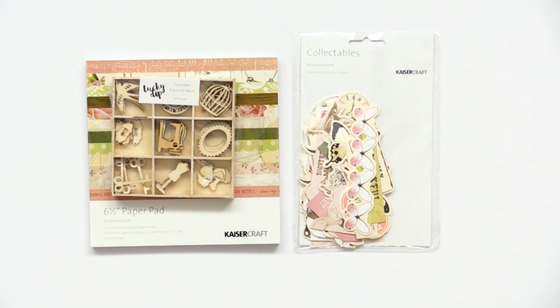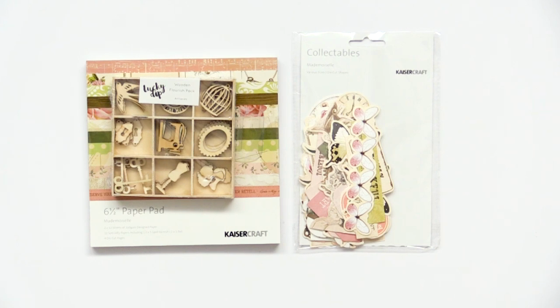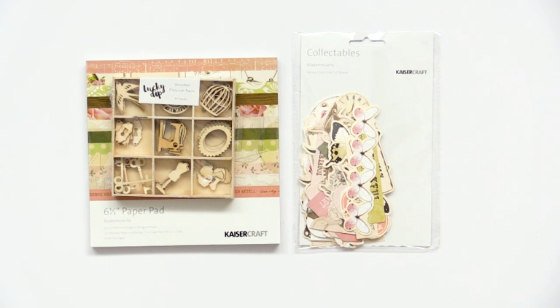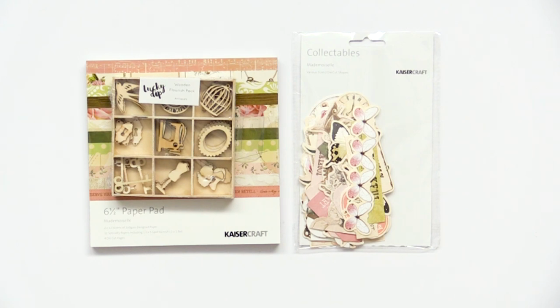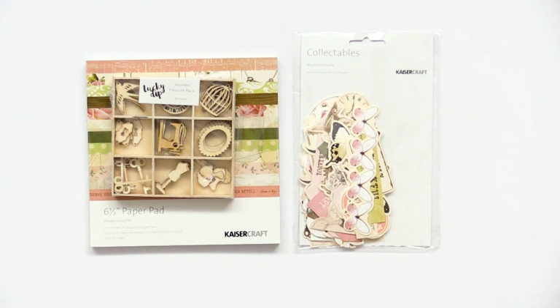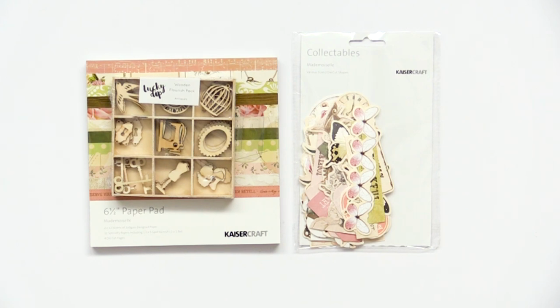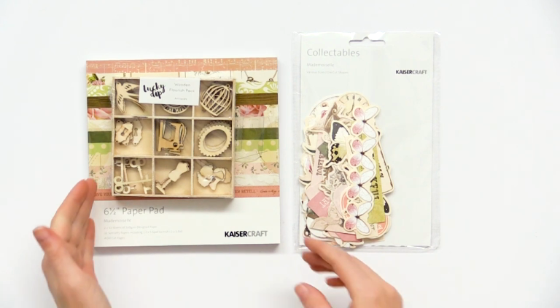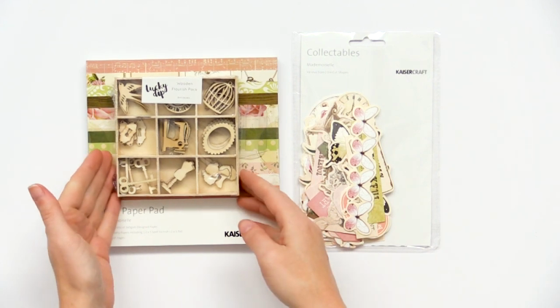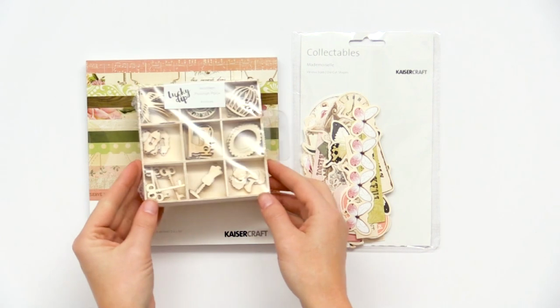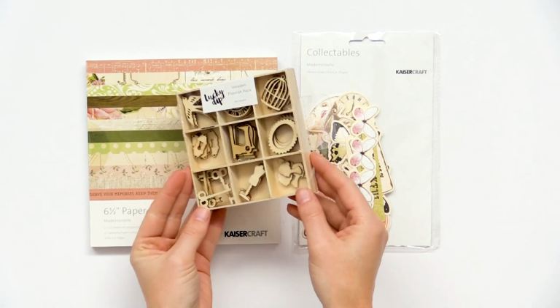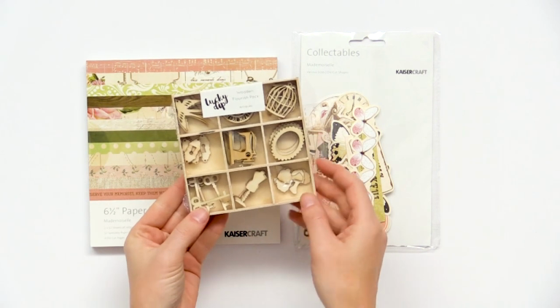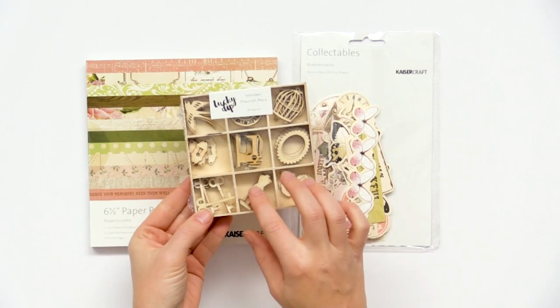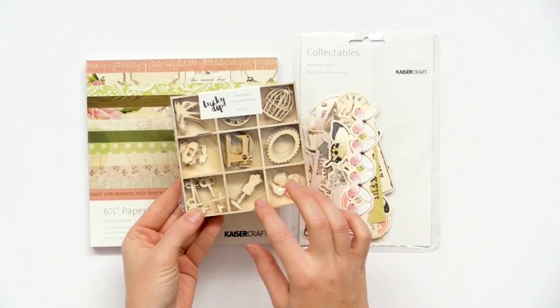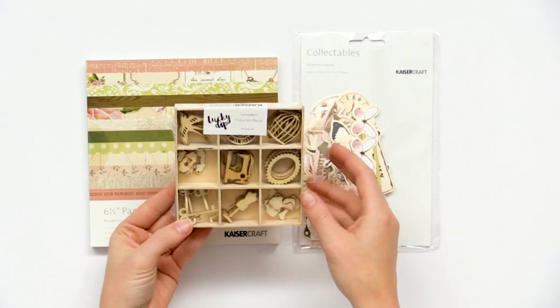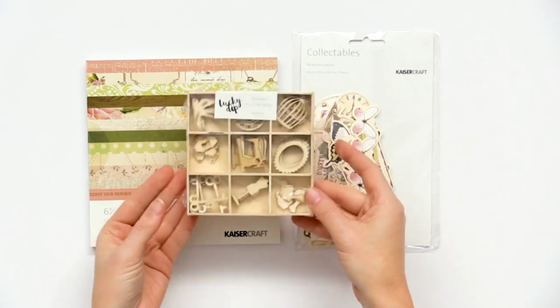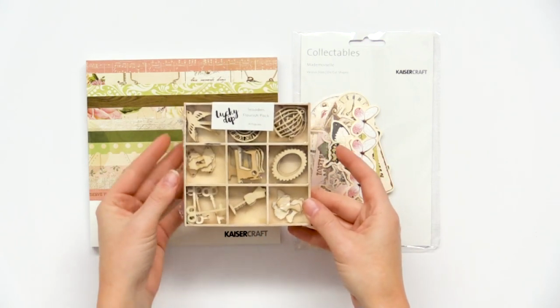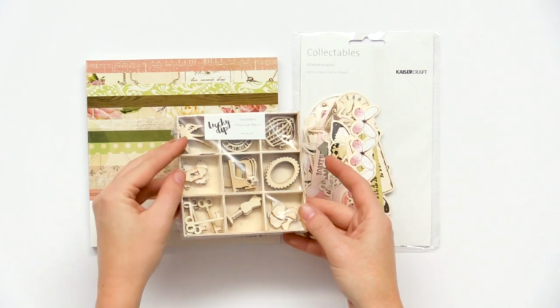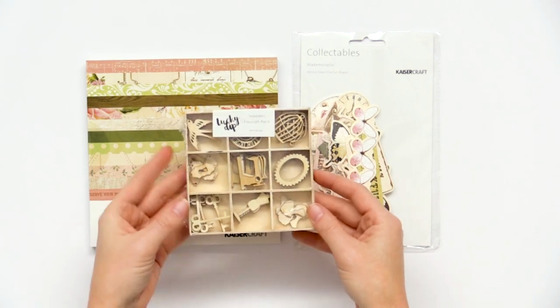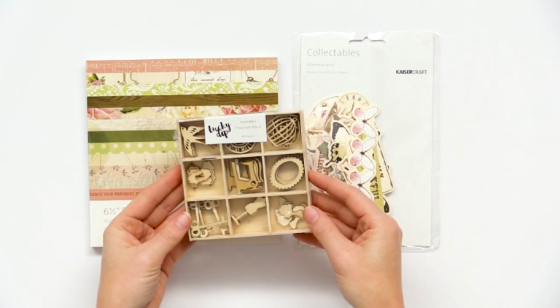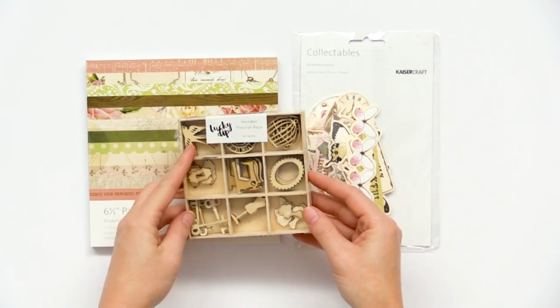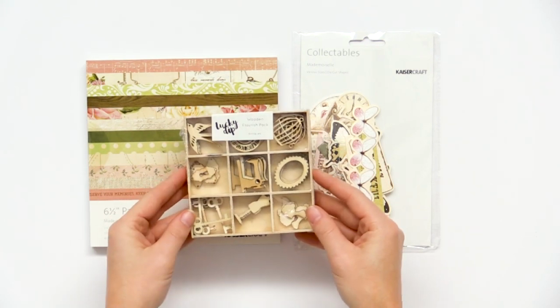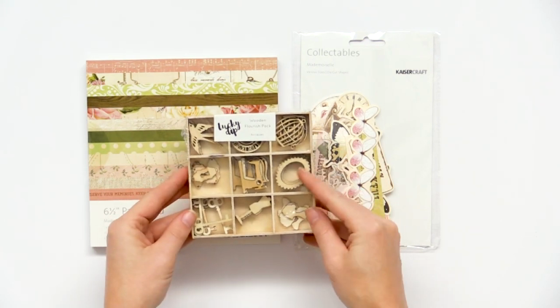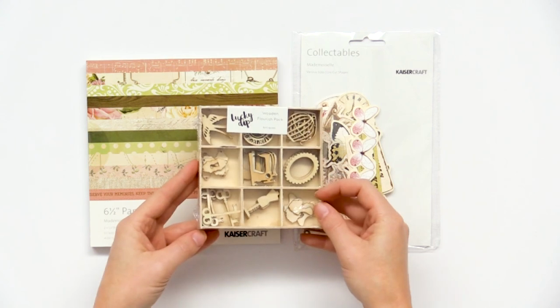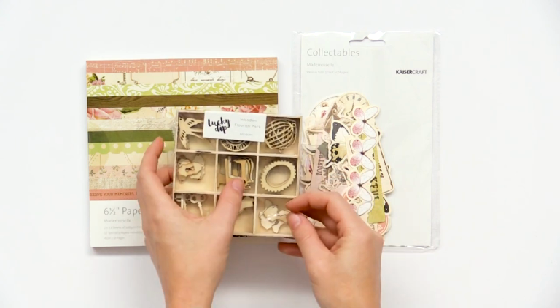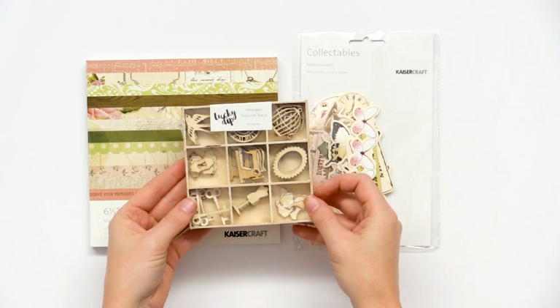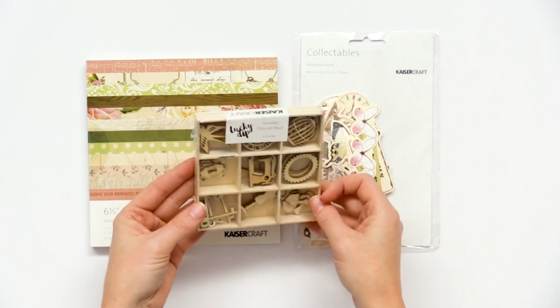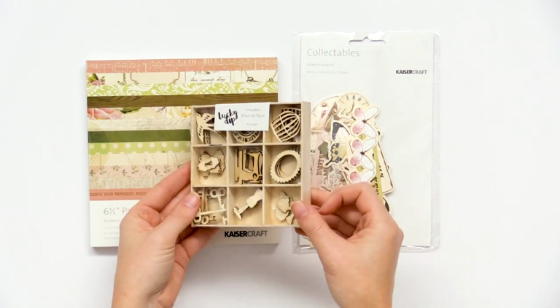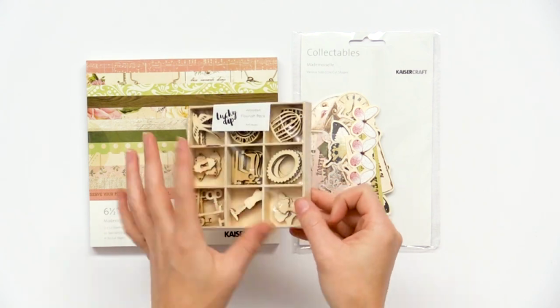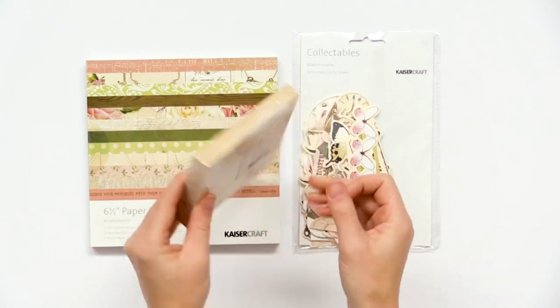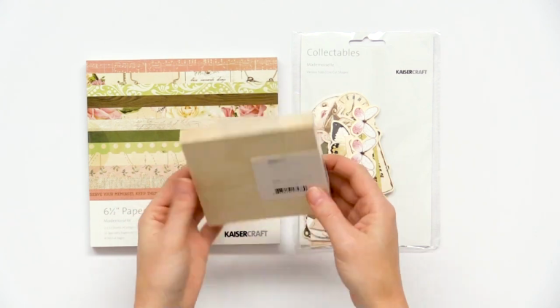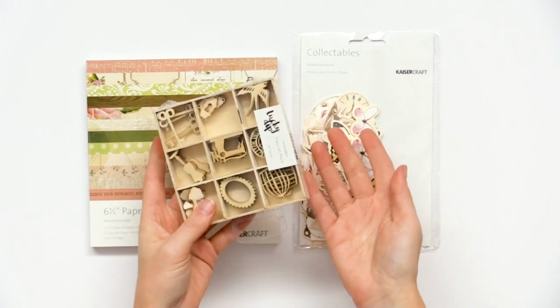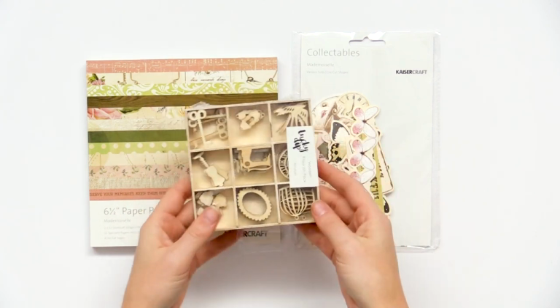Some other items in the Mademoiselle collection are these nice little wooden flourishes. Again, we're going with that seamstress motif. We have some swallowtail birds, little frames, little sewing machine — really nice. And then you get this little wooden box too, which I just love.